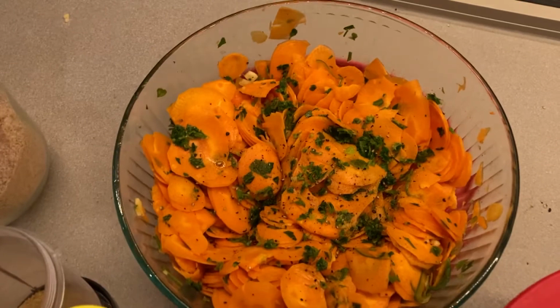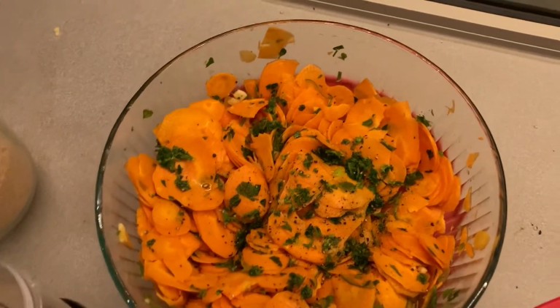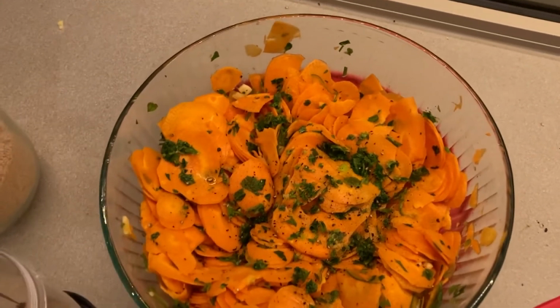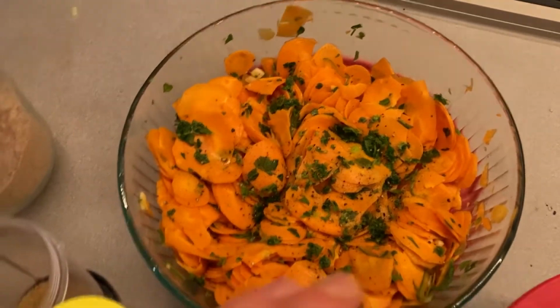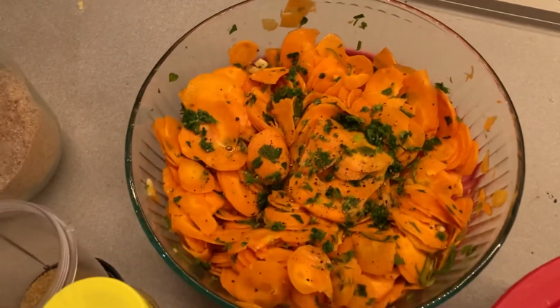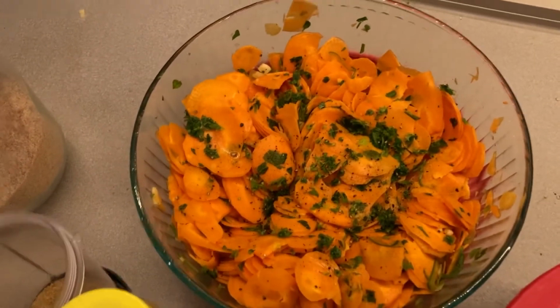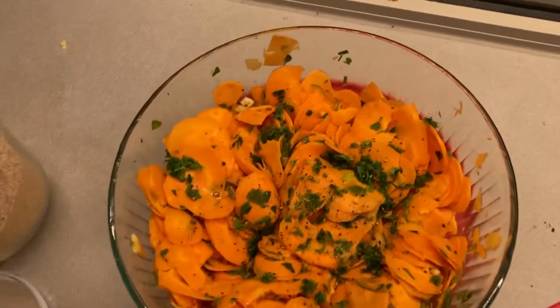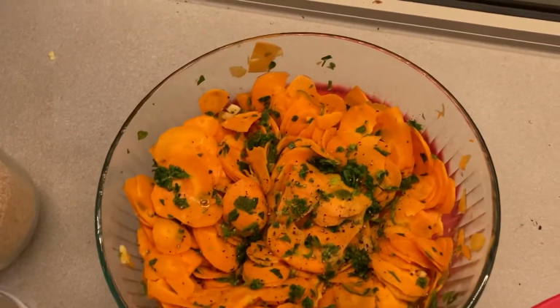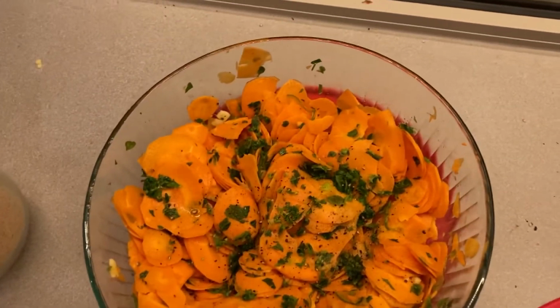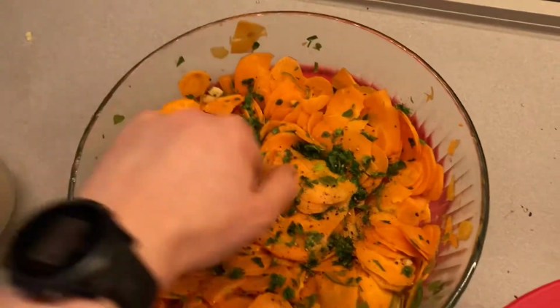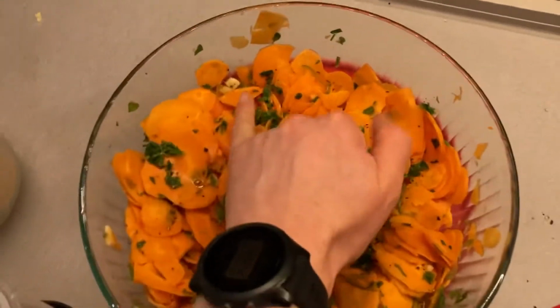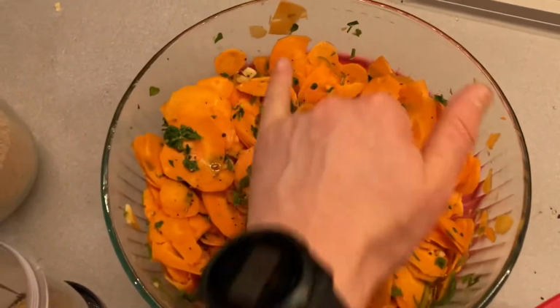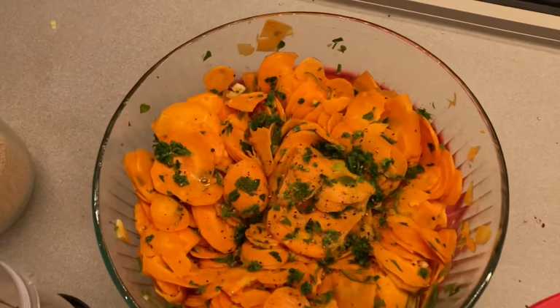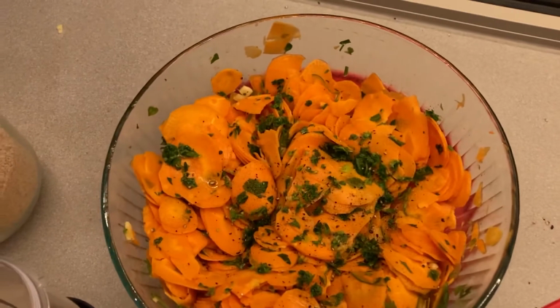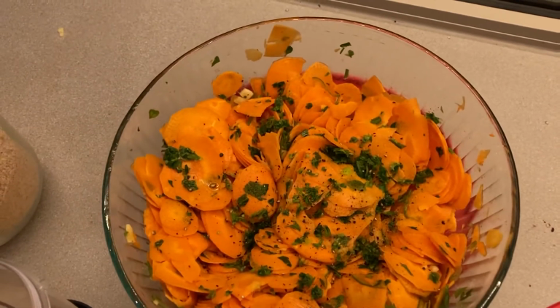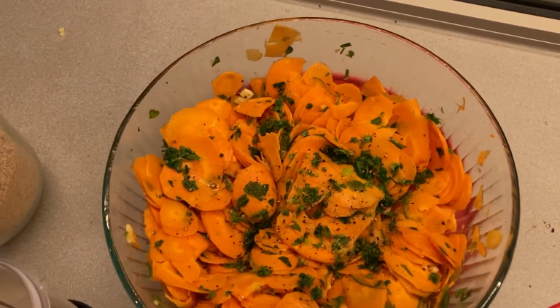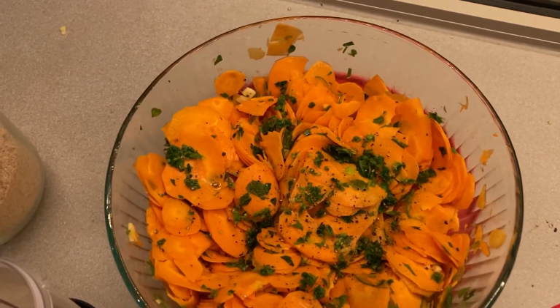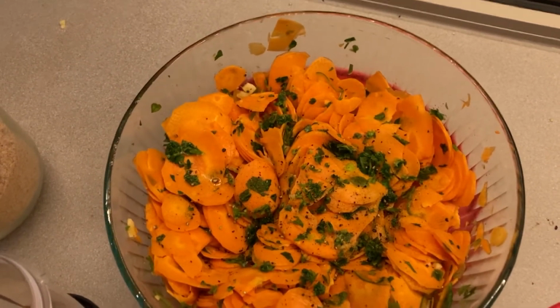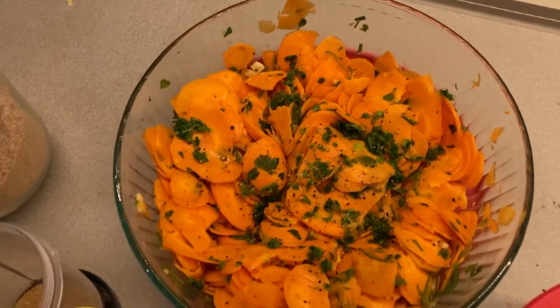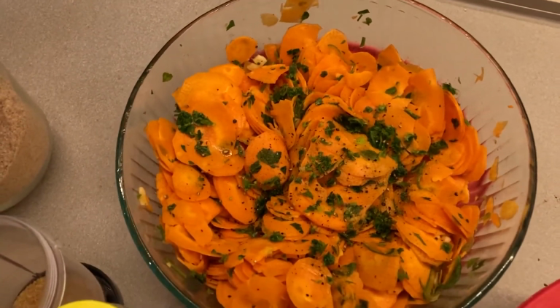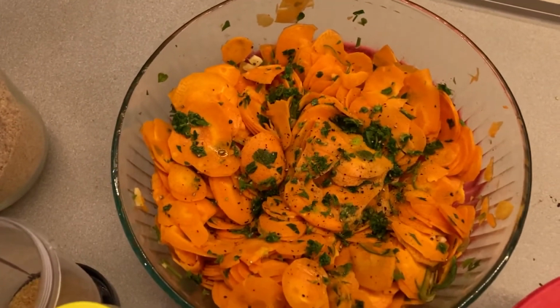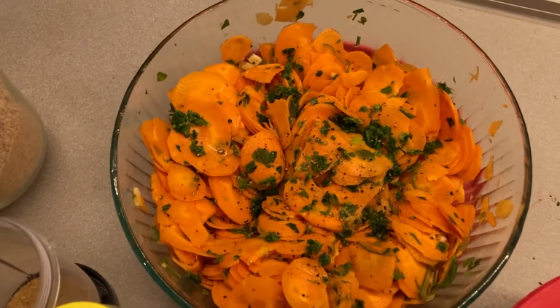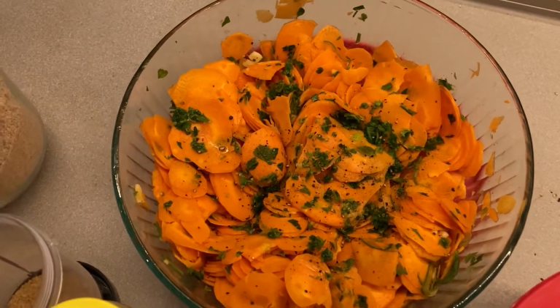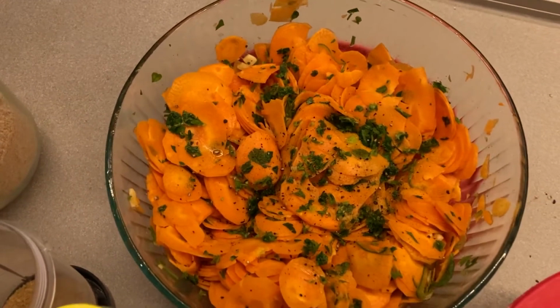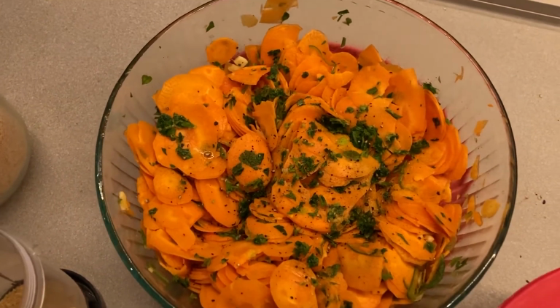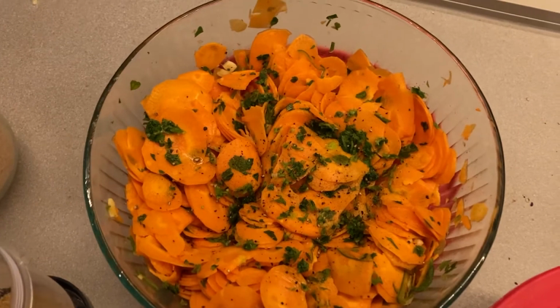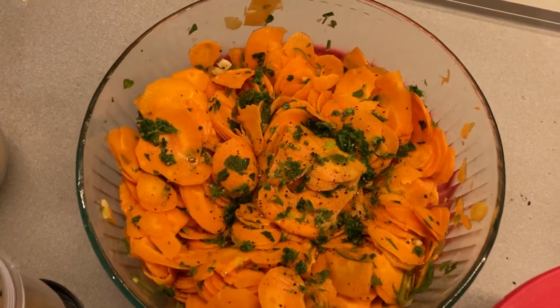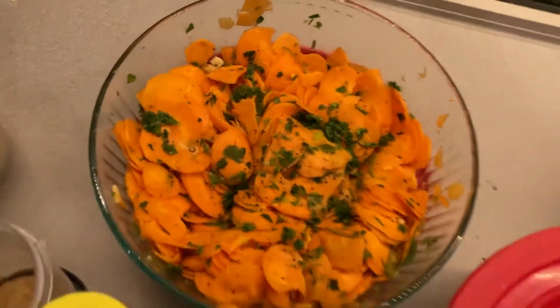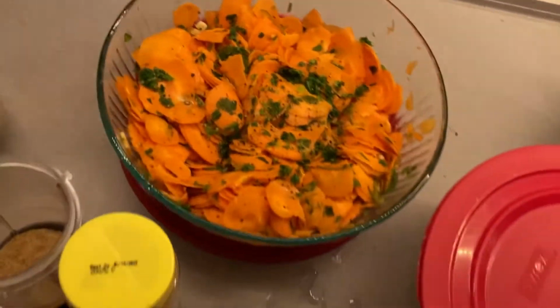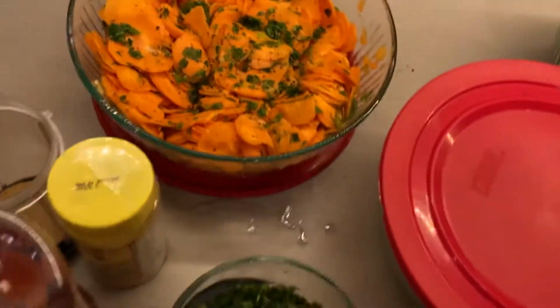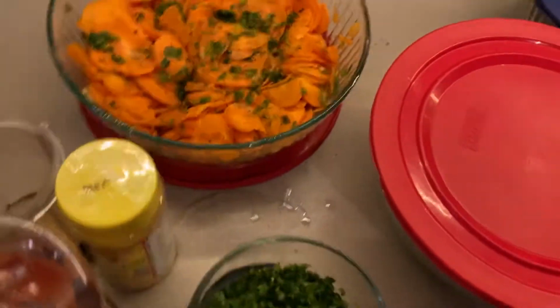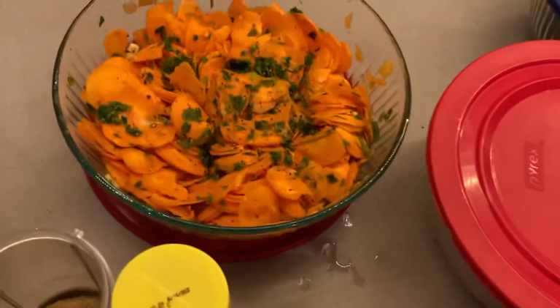Mix that all together and this is one of our favorite salads. It's all about the garlic — you're just going to have to kiss each other afterwards and enjoy each other's garlic breath. But it's worth it — those who try it will understand.